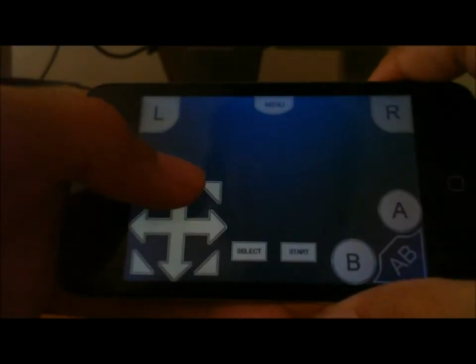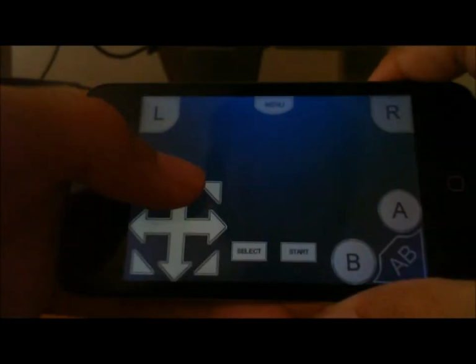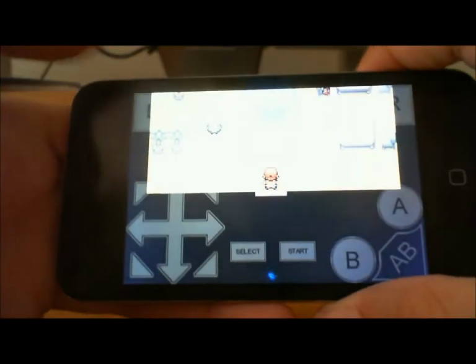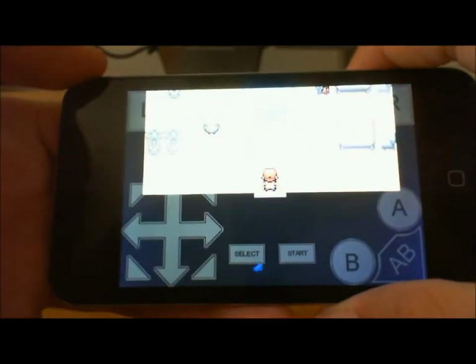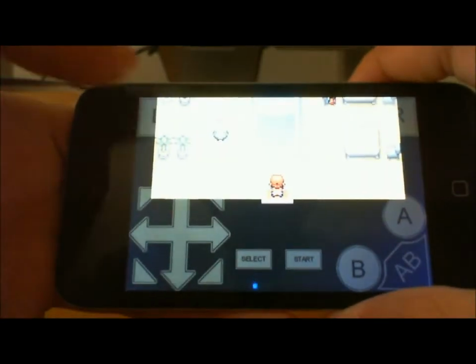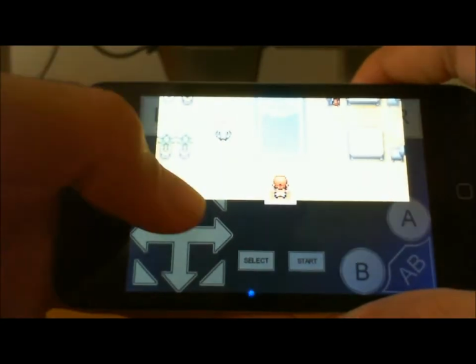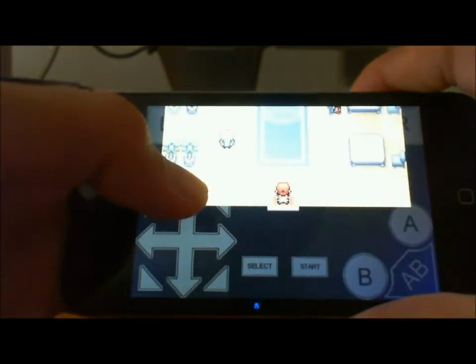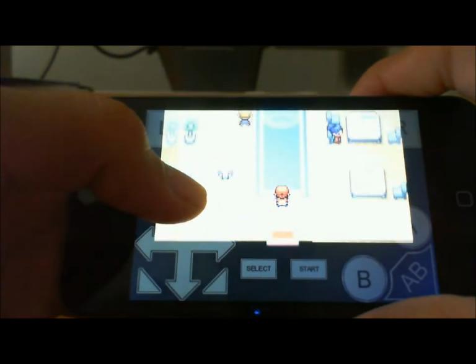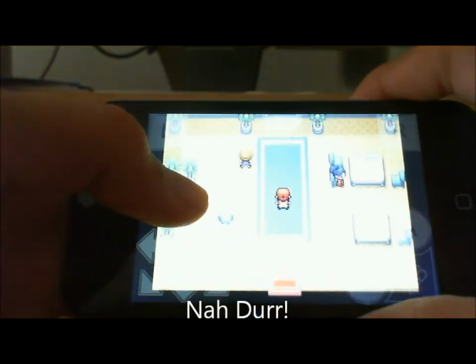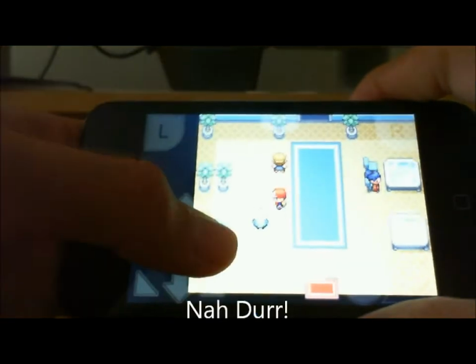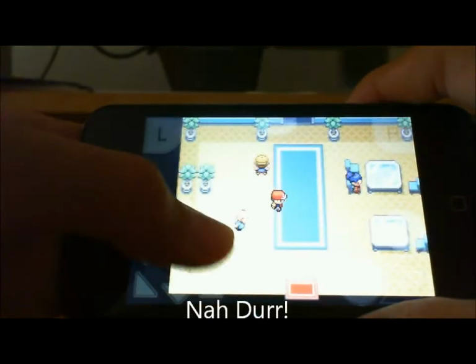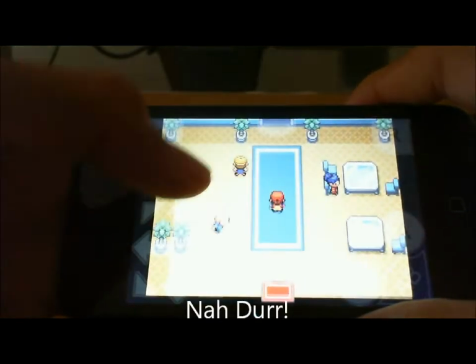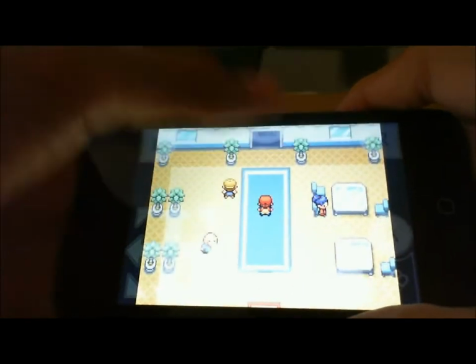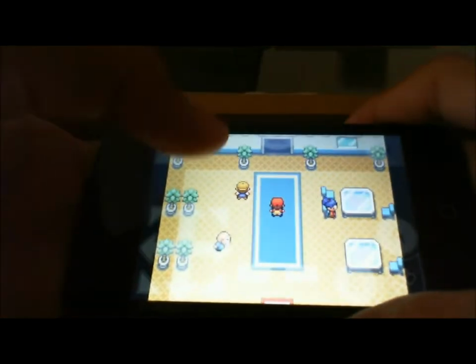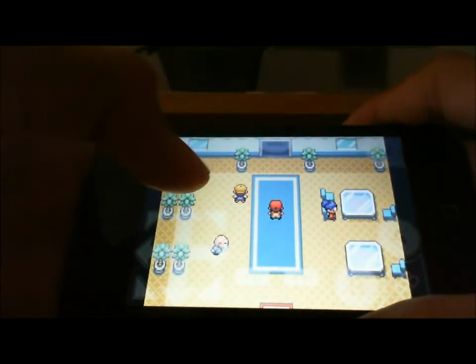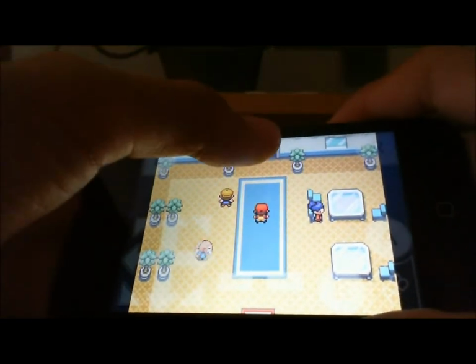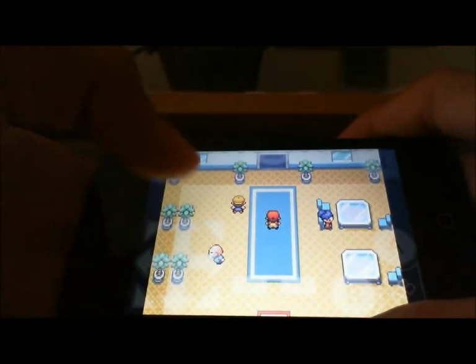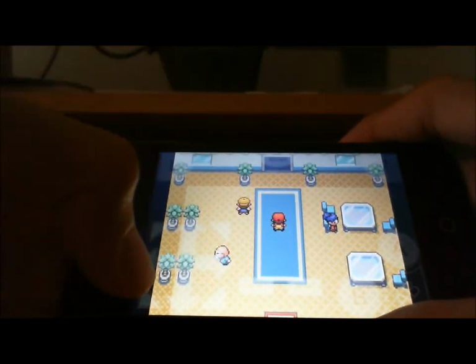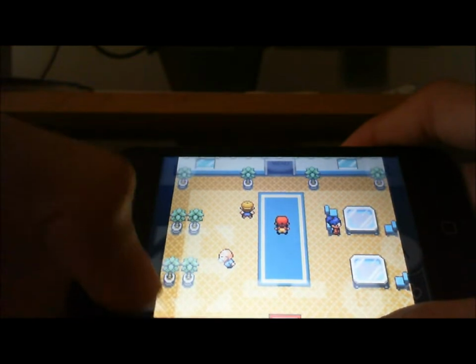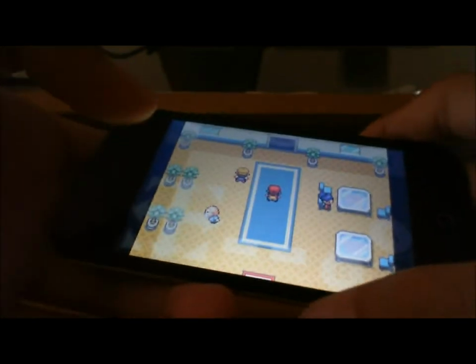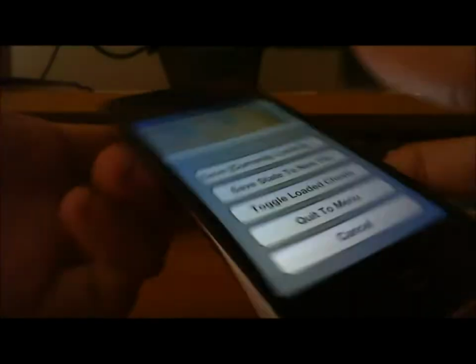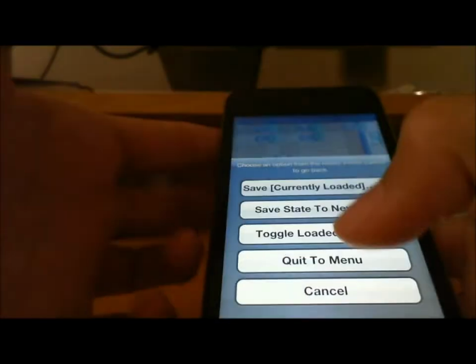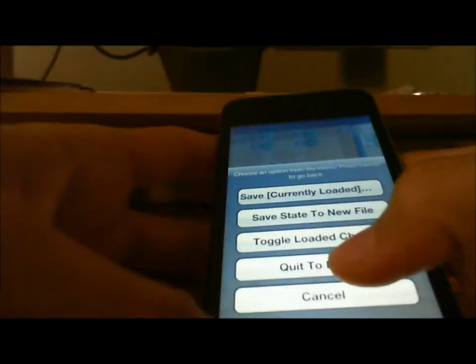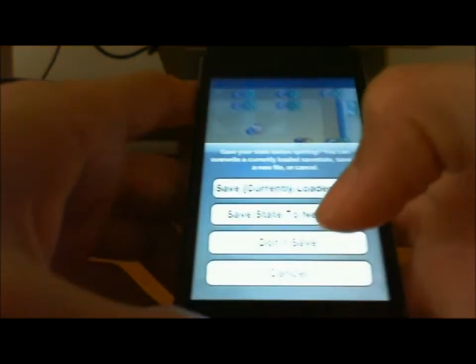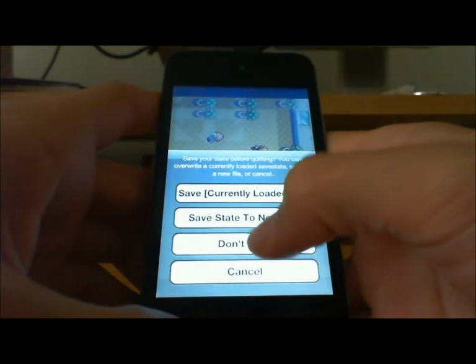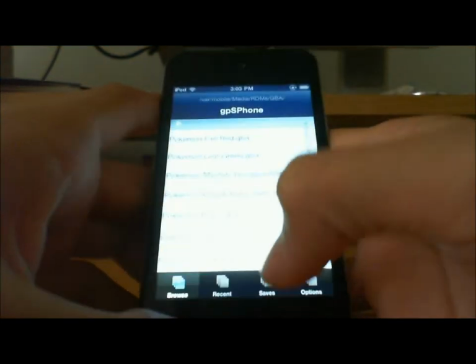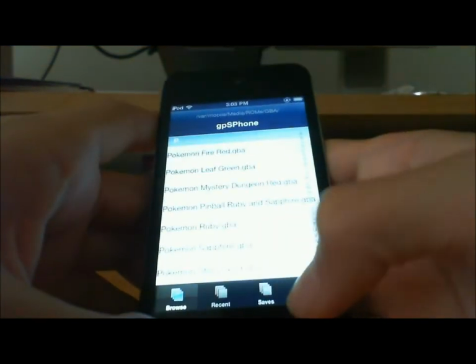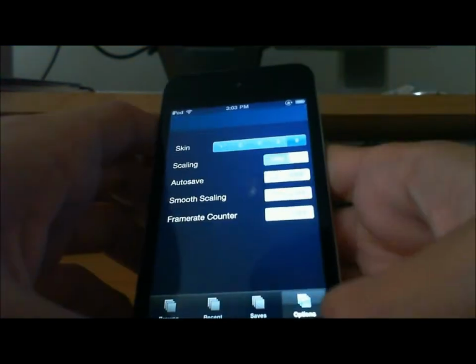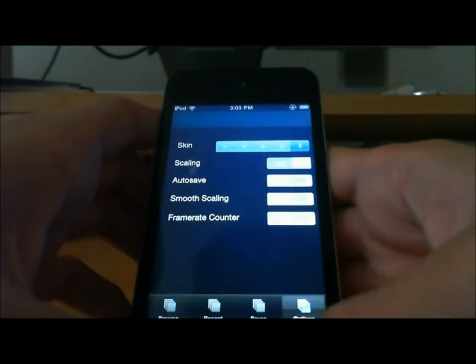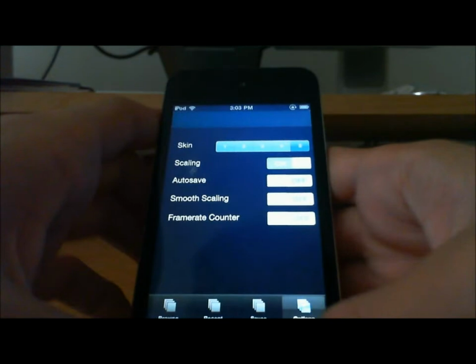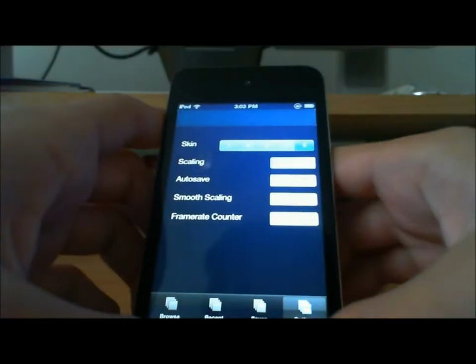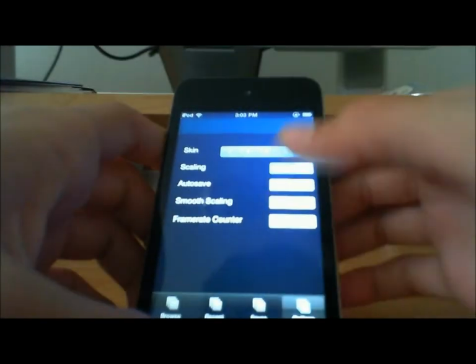In landscape mode you turn it sideways. You can change it — go back to Menu, click Menu, and choose Don't Save.